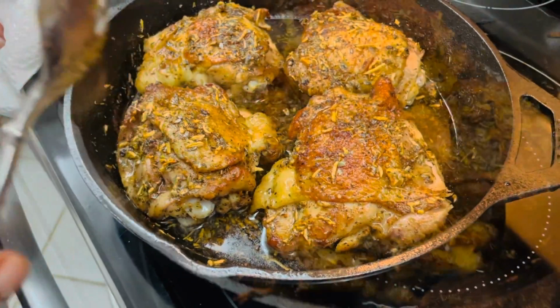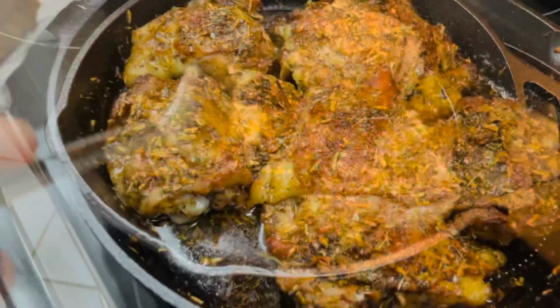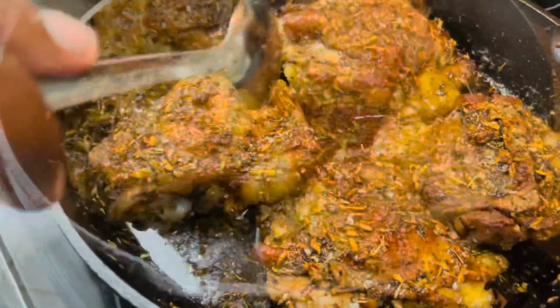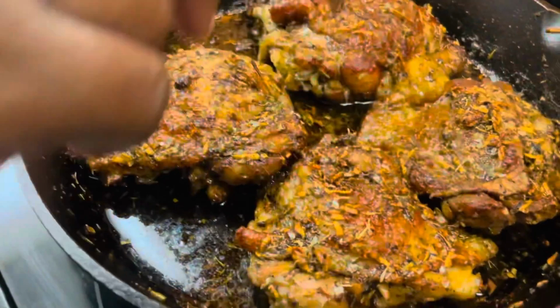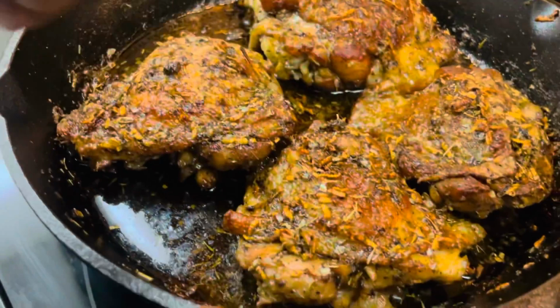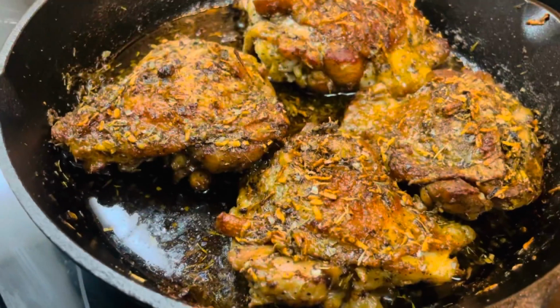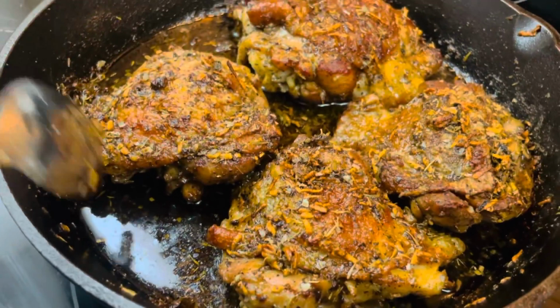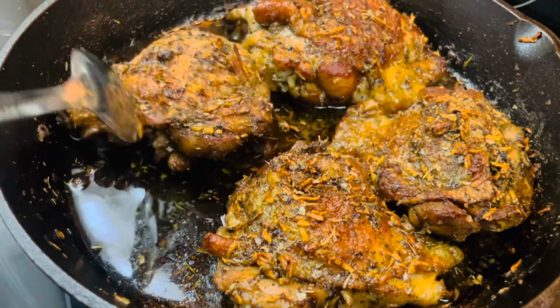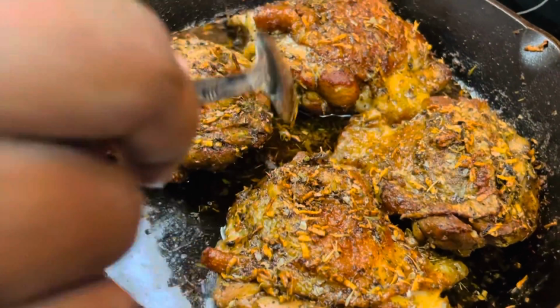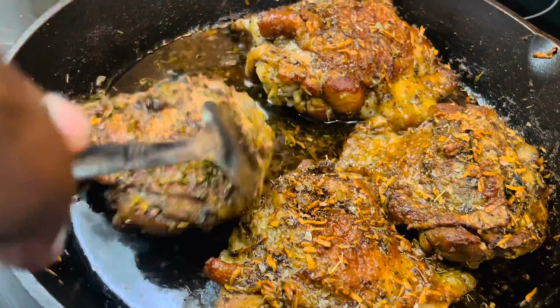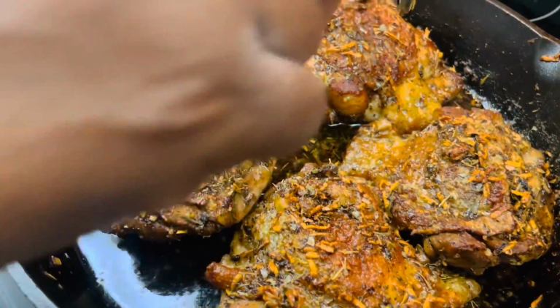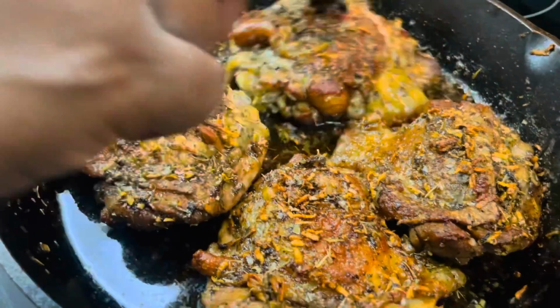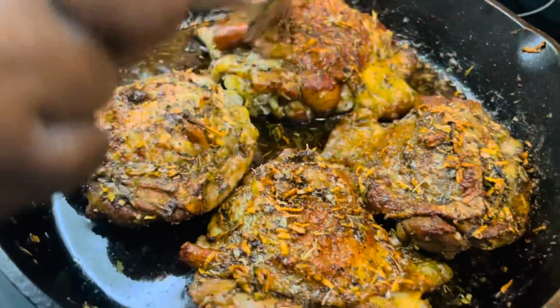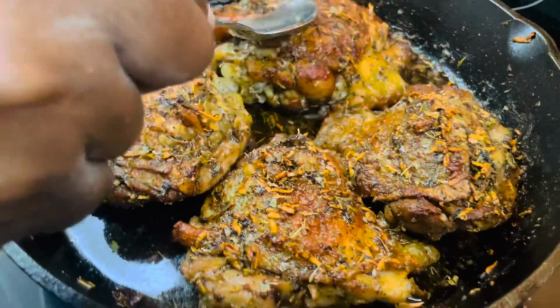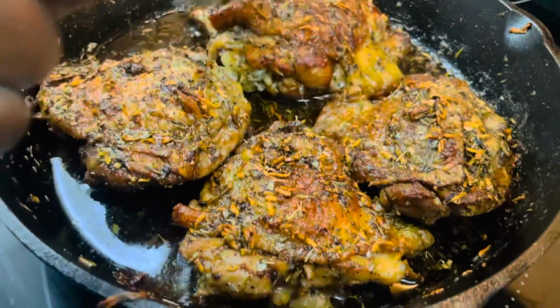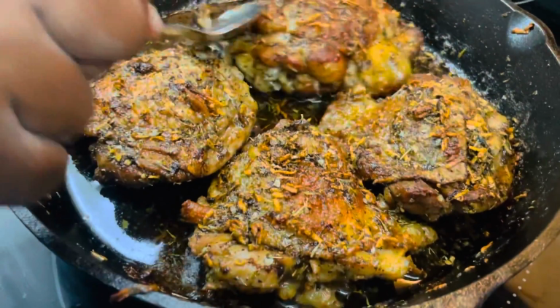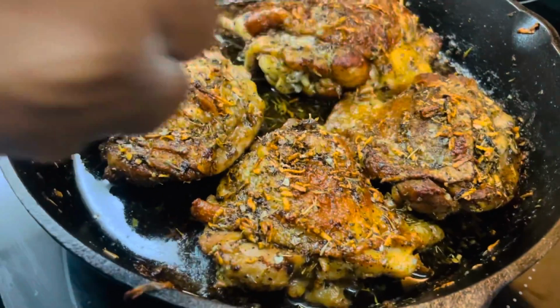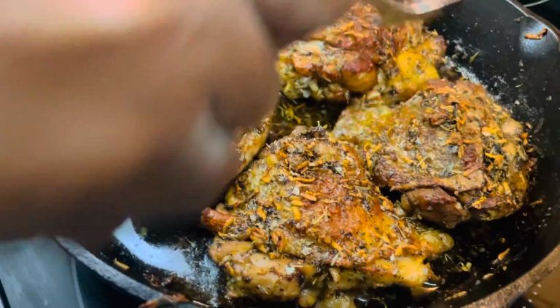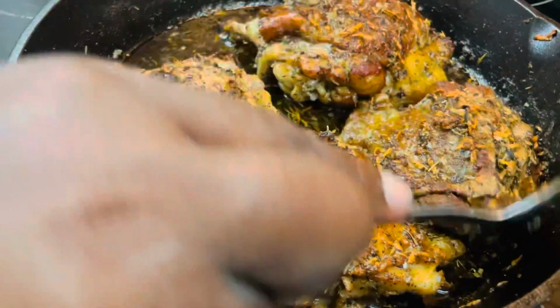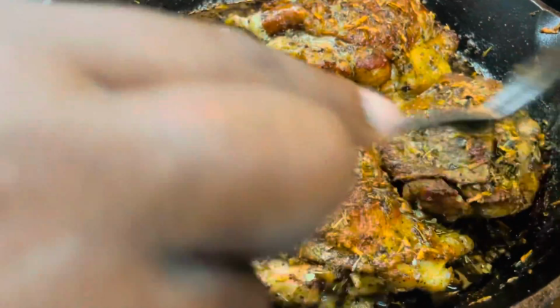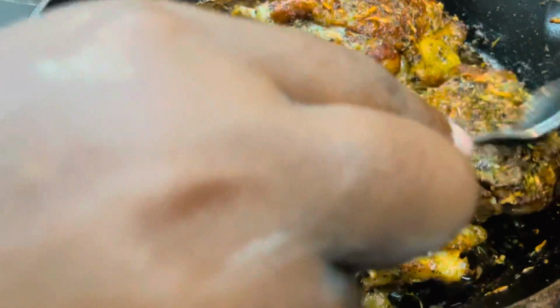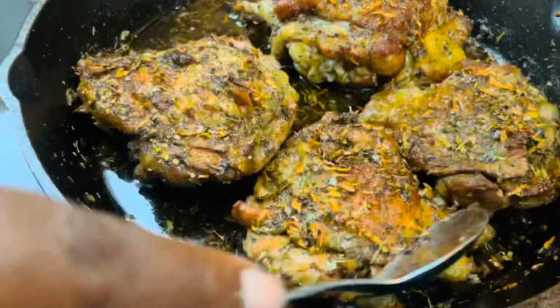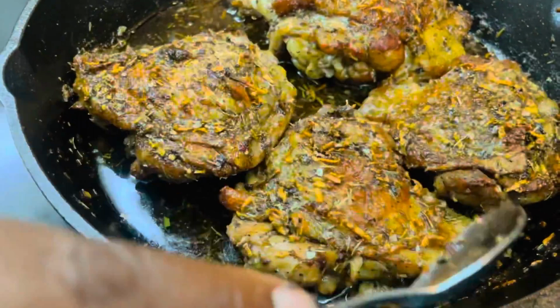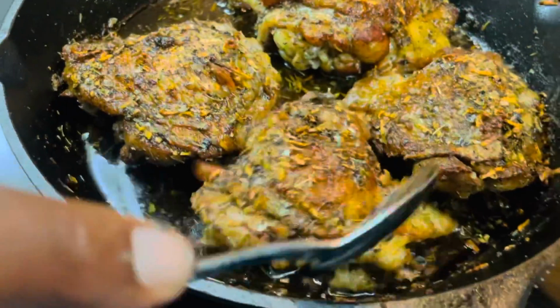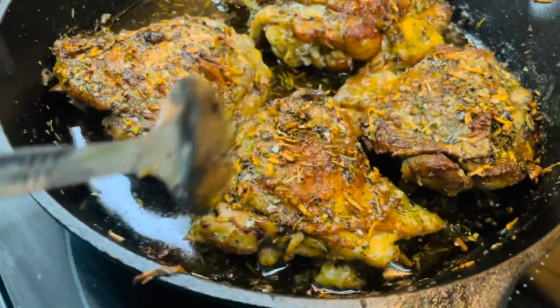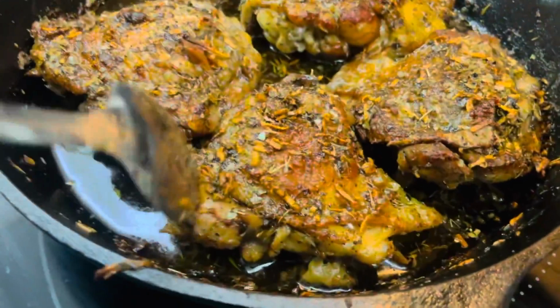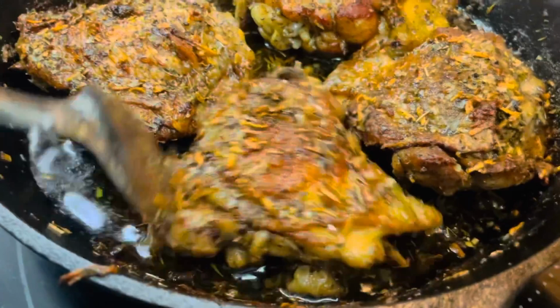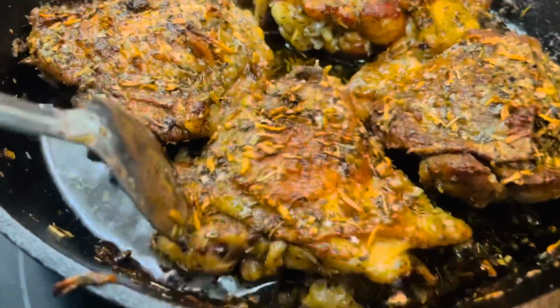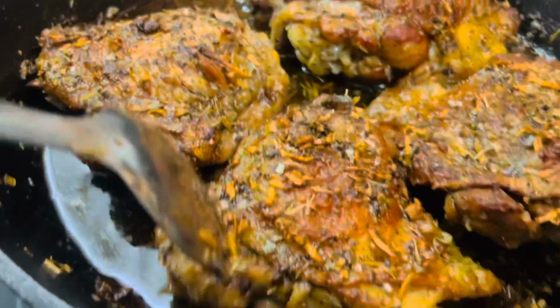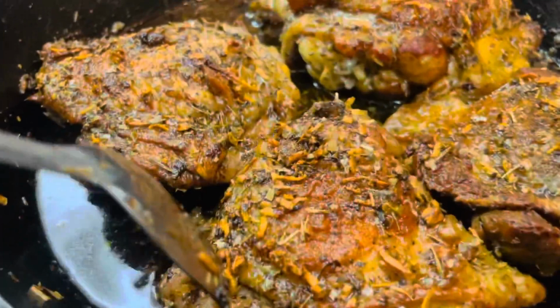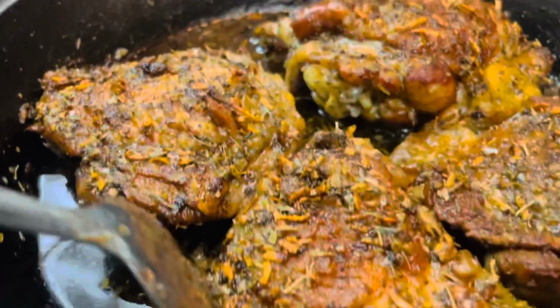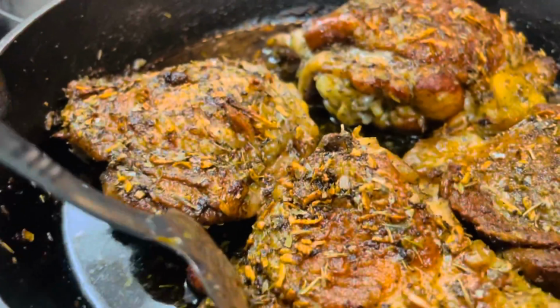It's ready. It's so good — it looks so yummy. And it is yummy. I'm going to try it.